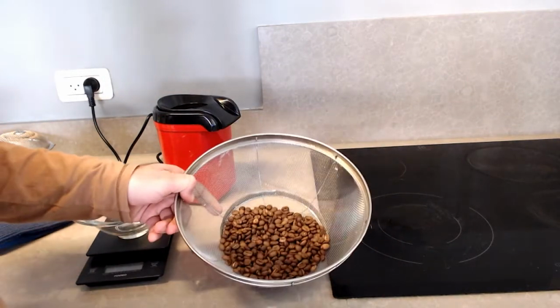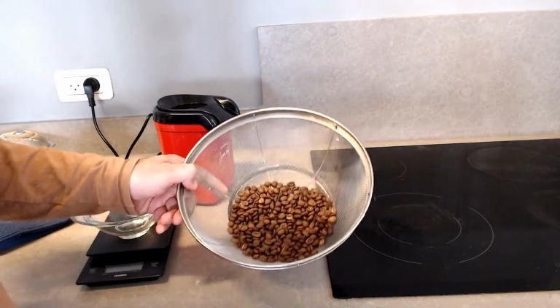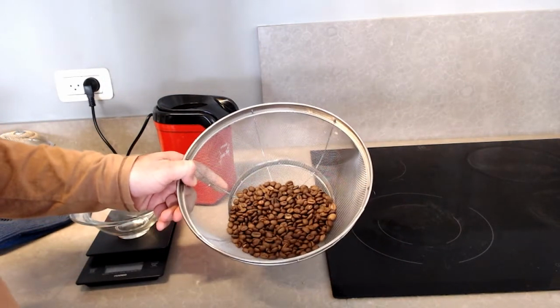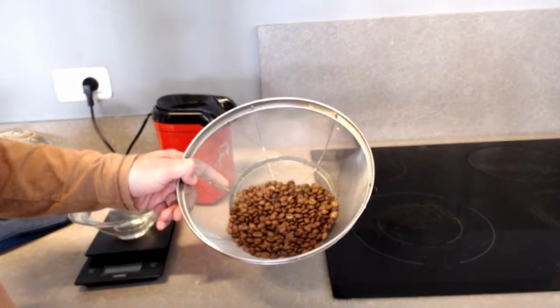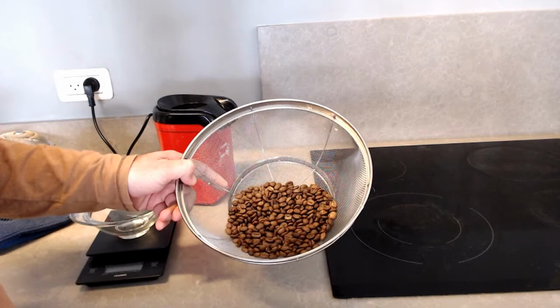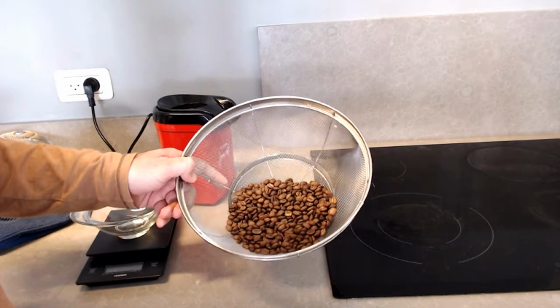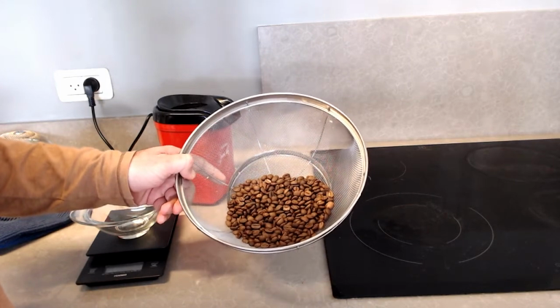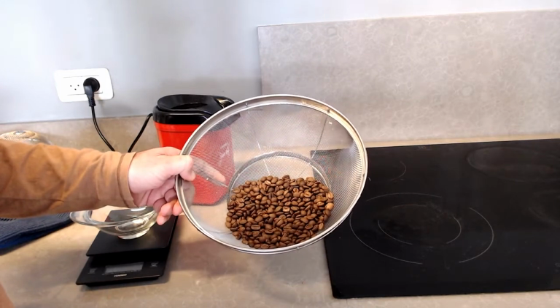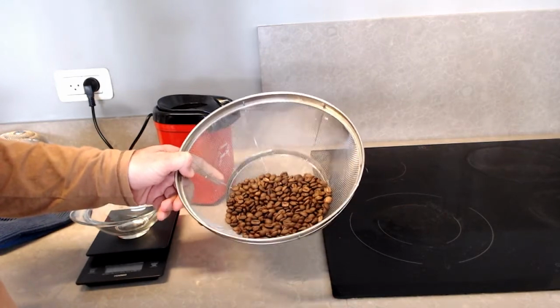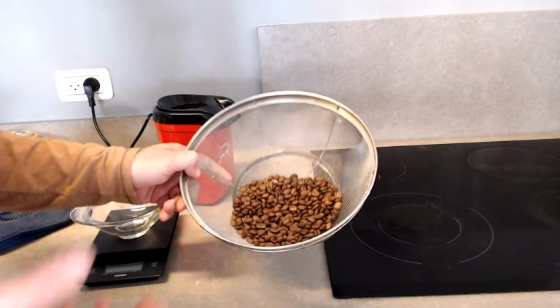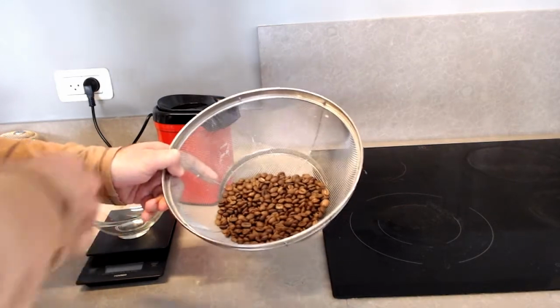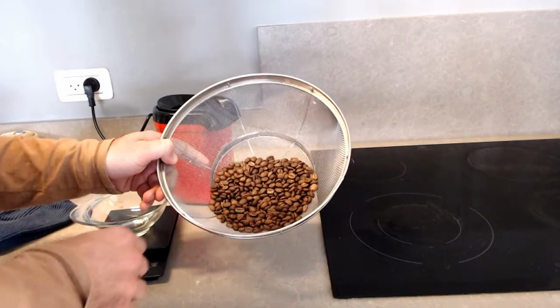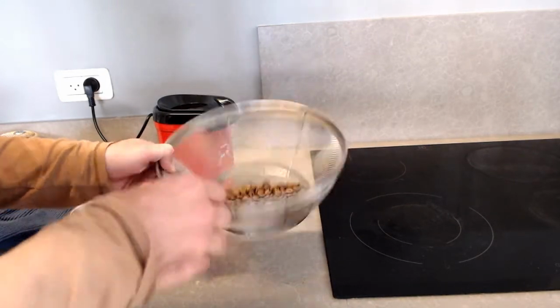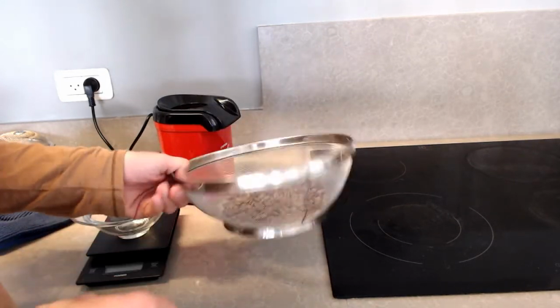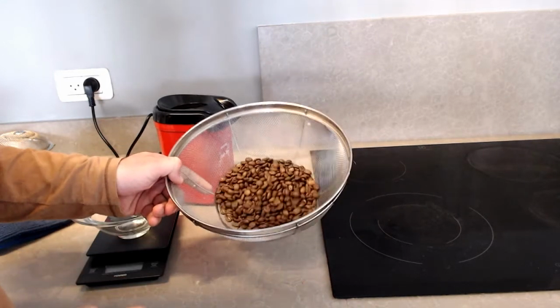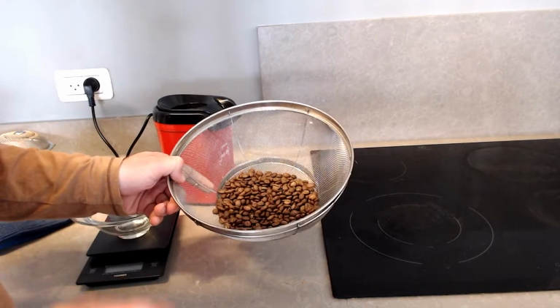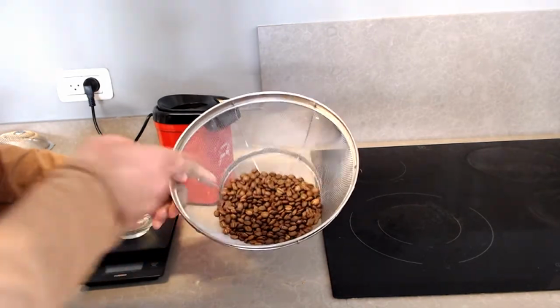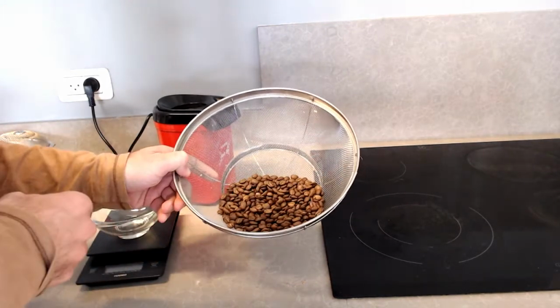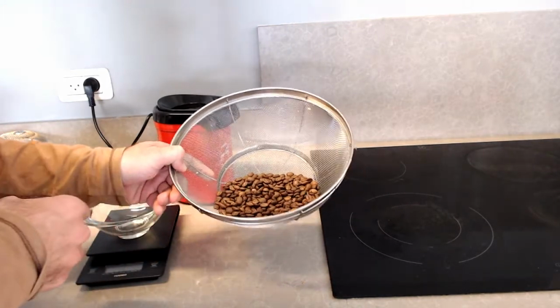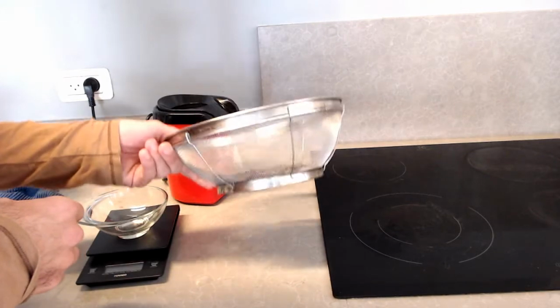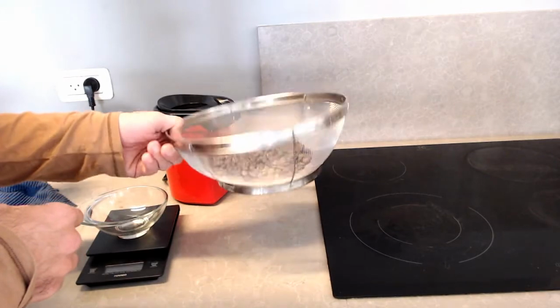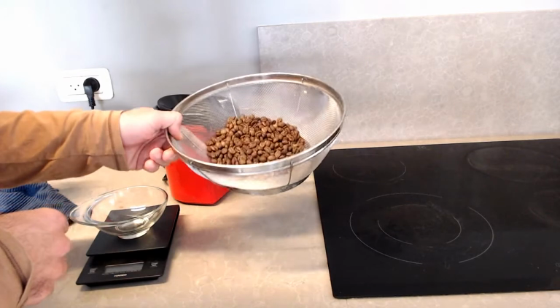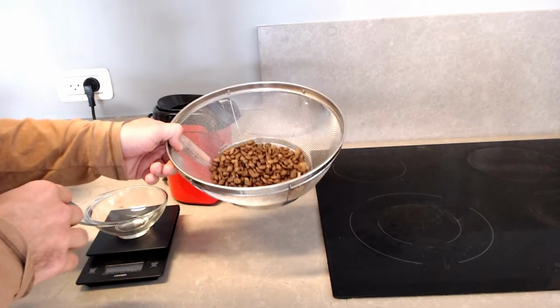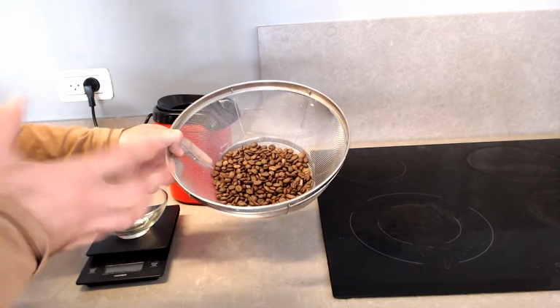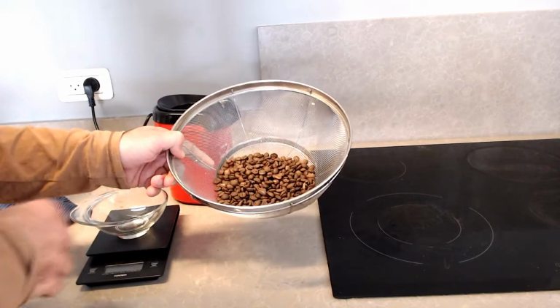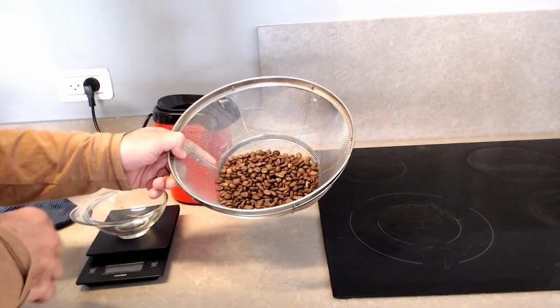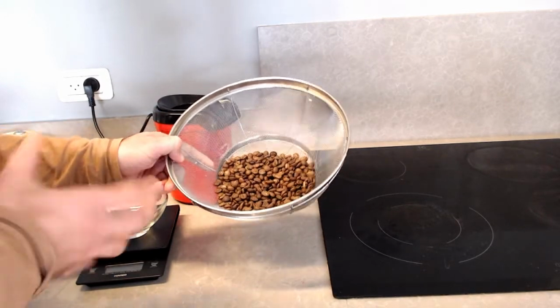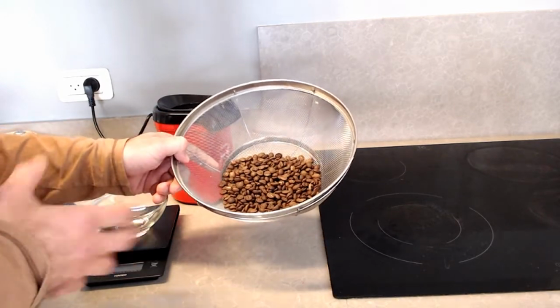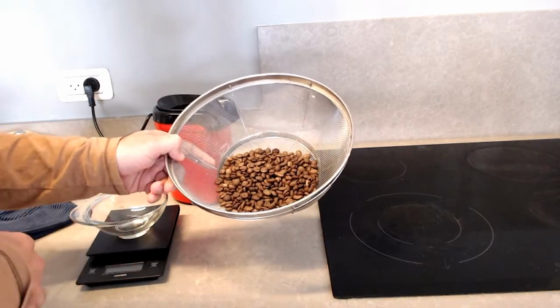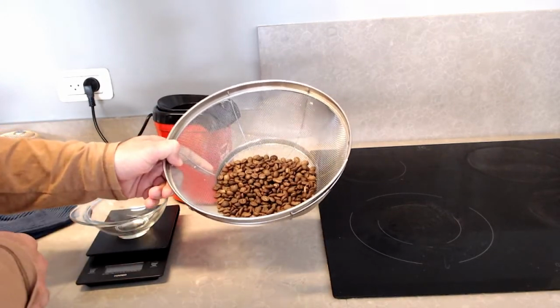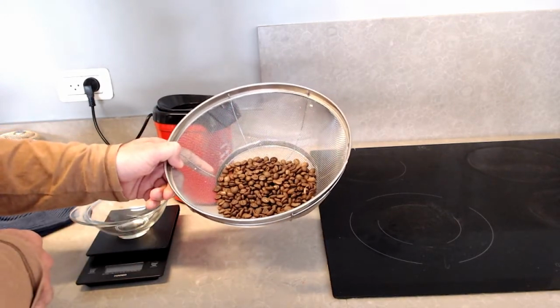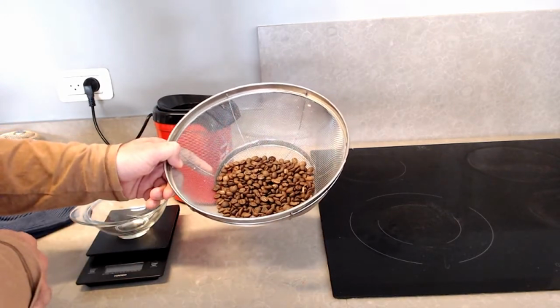You can keep roasting to your liking. I just stopped it here to show how a light roast looks. Medium roast takes about six minutes, depending on your coffee.